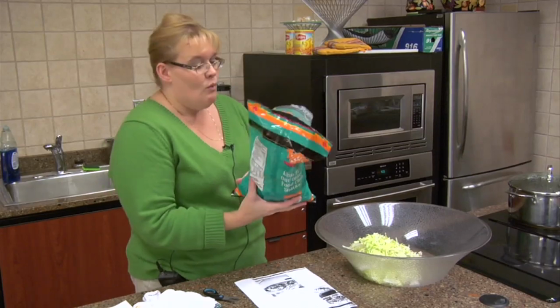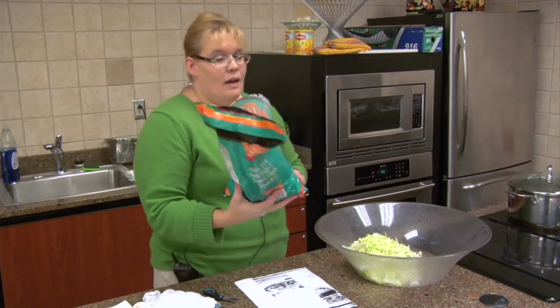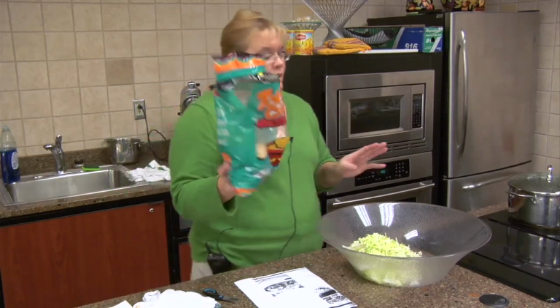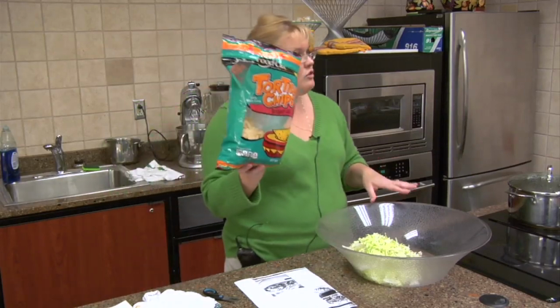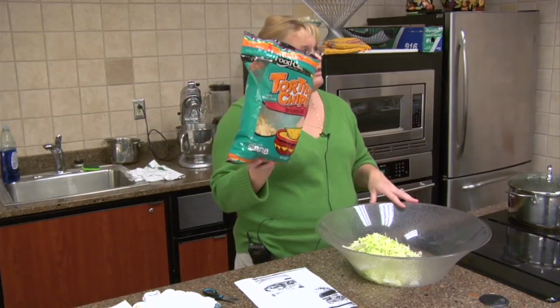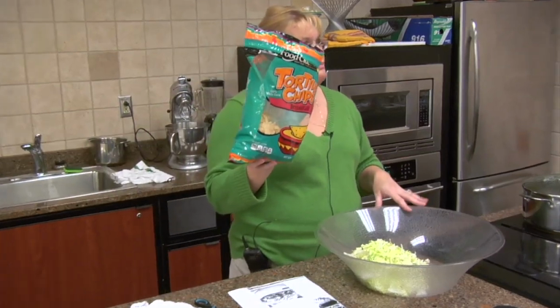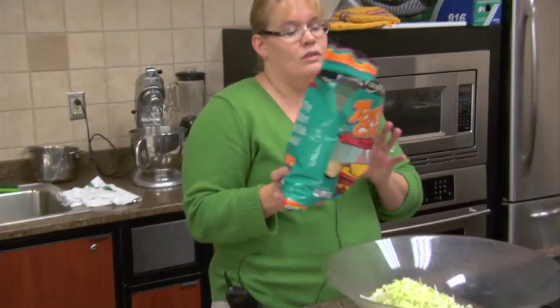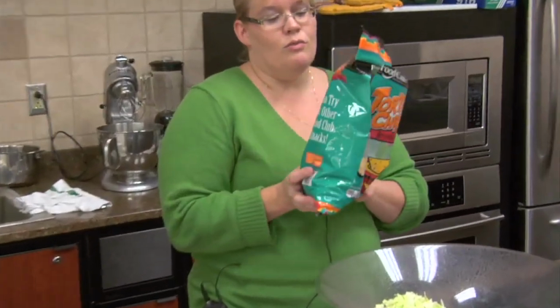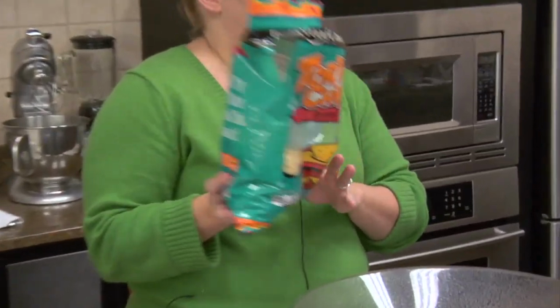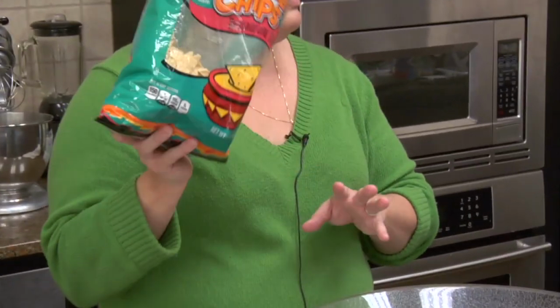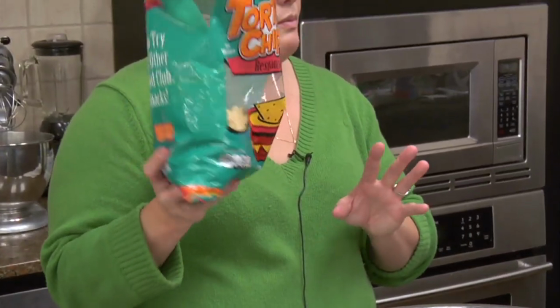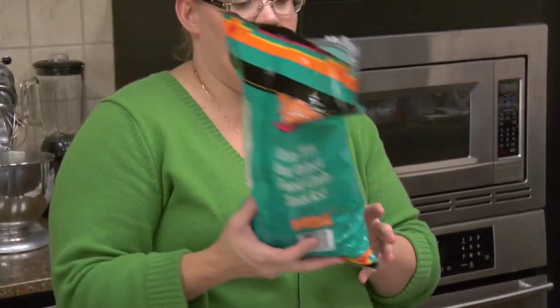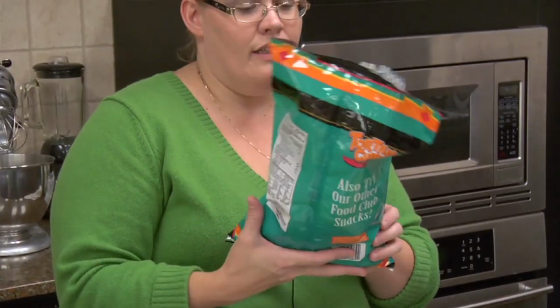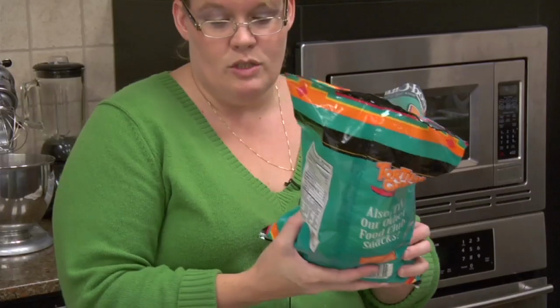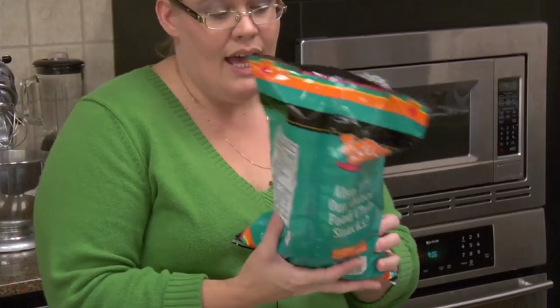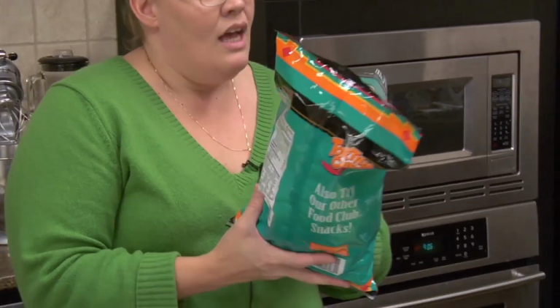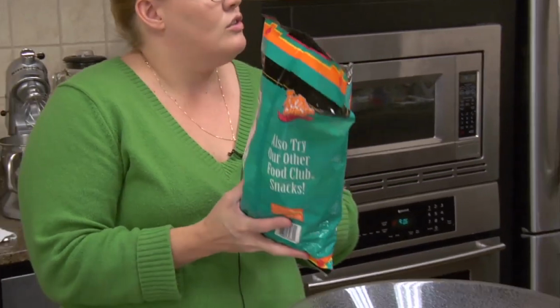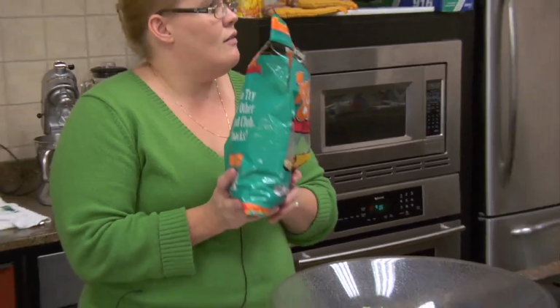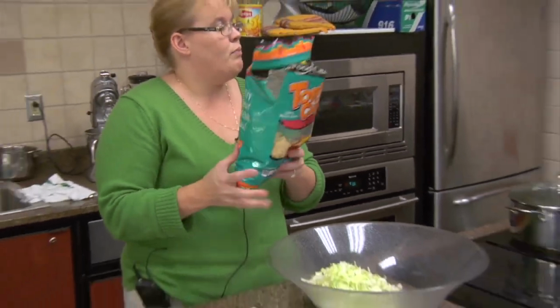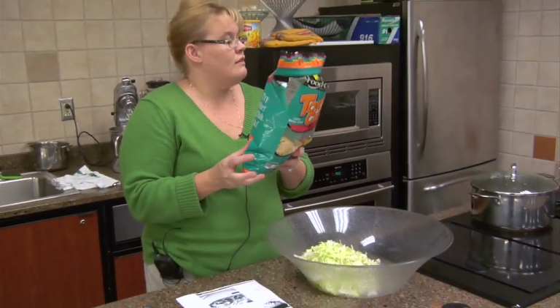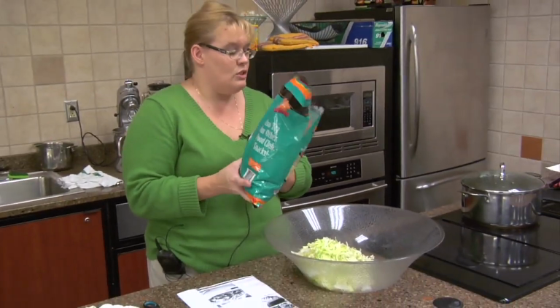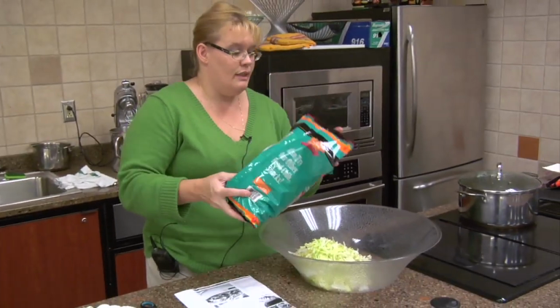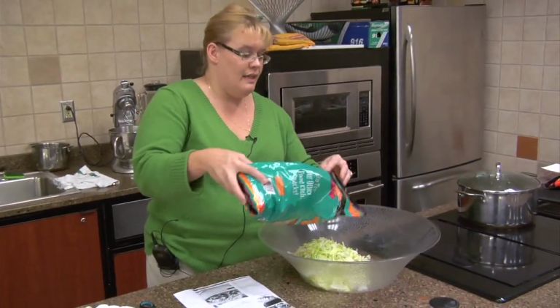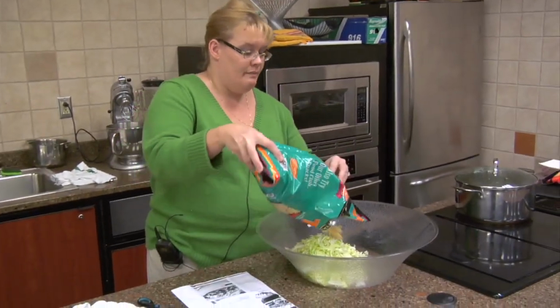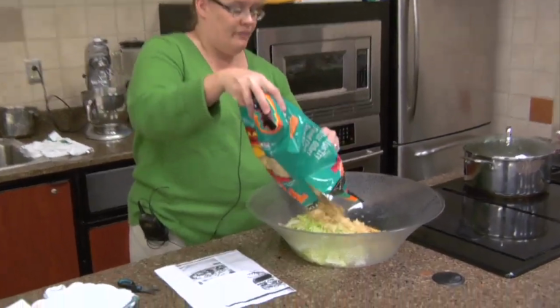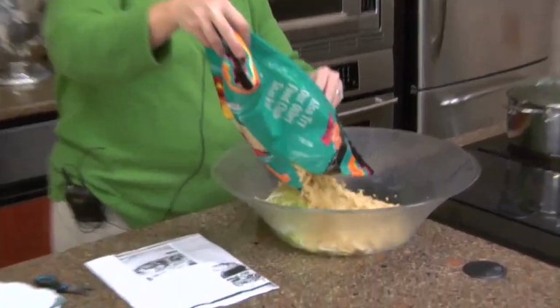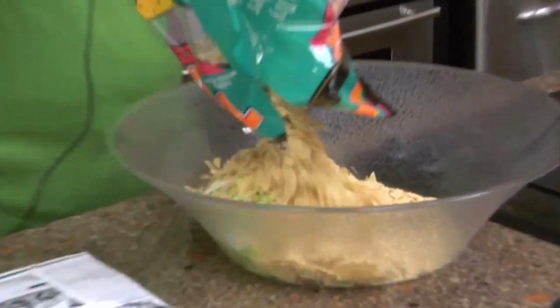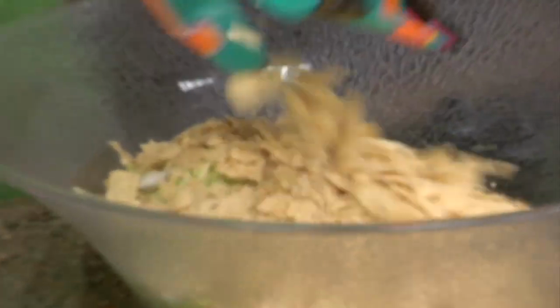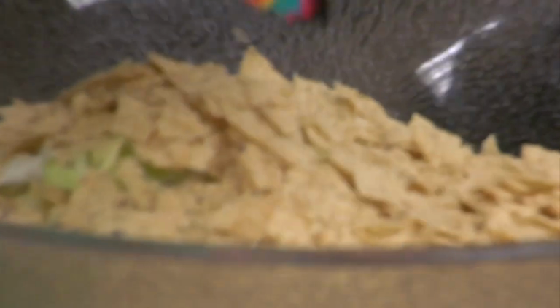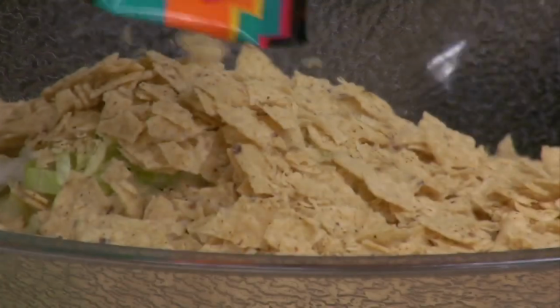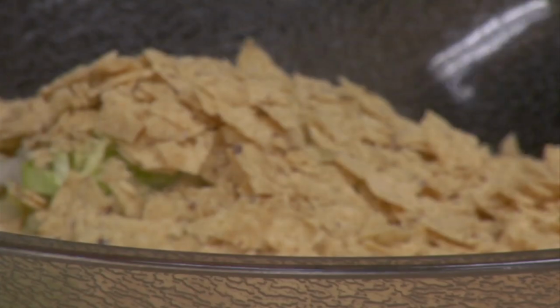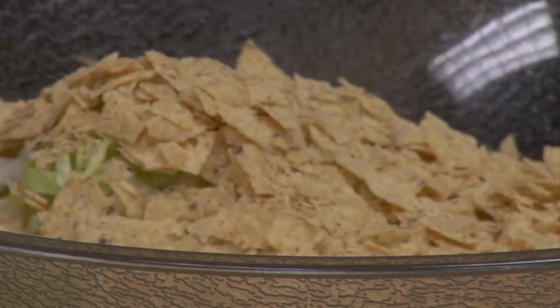Right now I'm taking a bag of tortilla chips. You can do Doritos, tortilla chips, whatever kind of chips you like. Kind of break those up just a little bit and pour those down in the bowl.